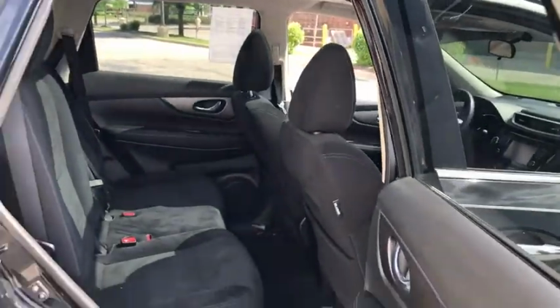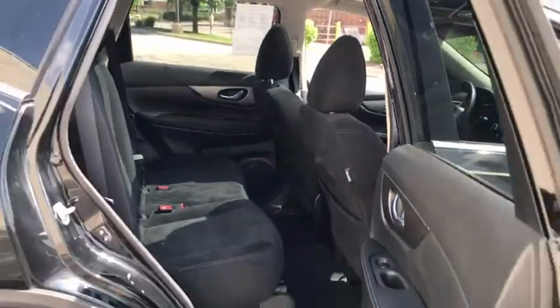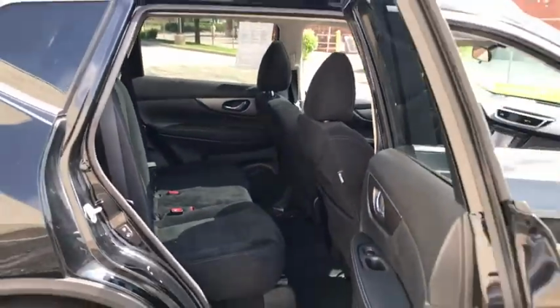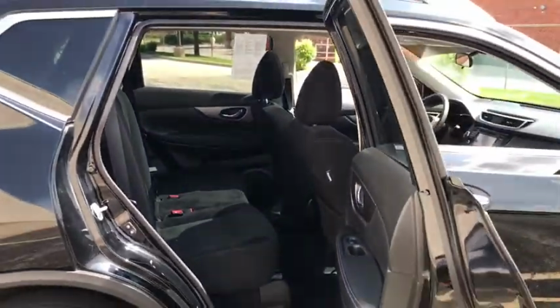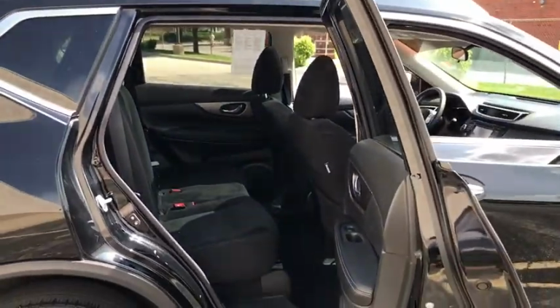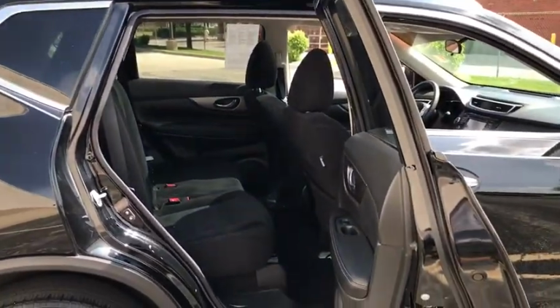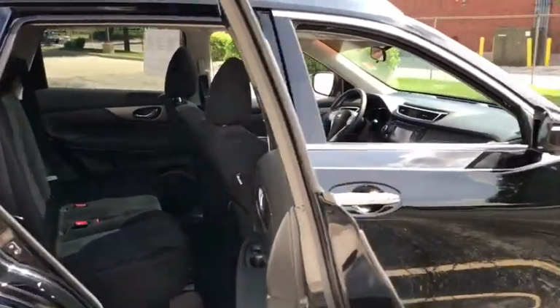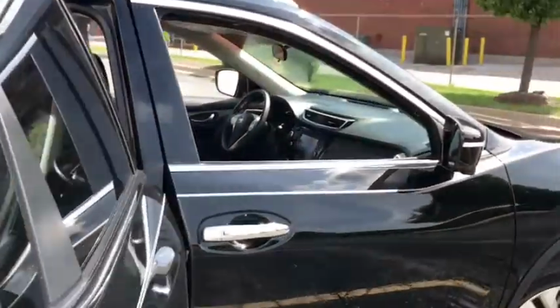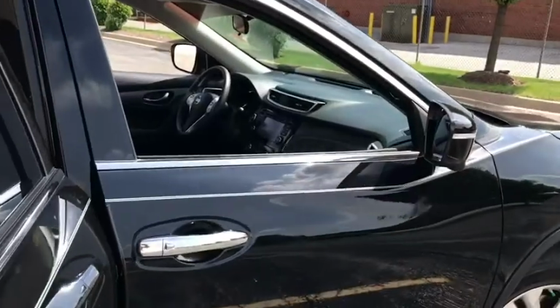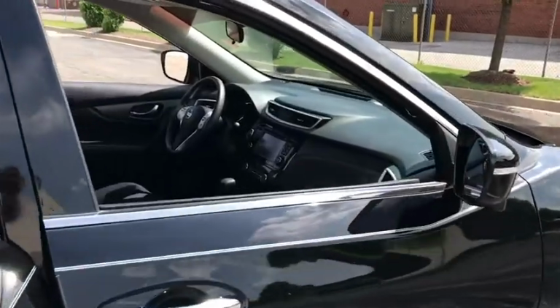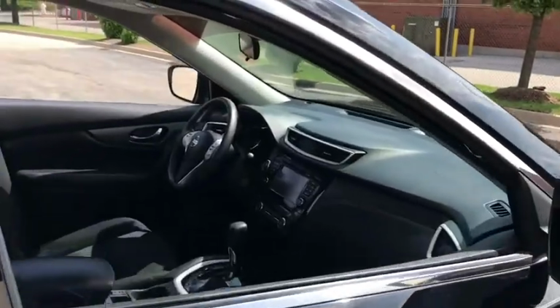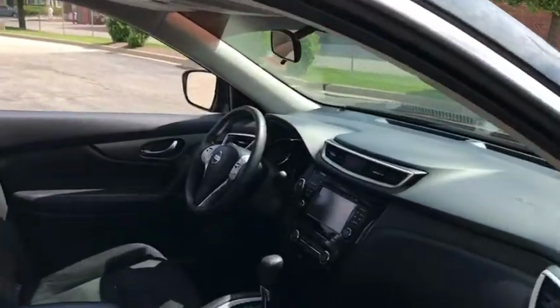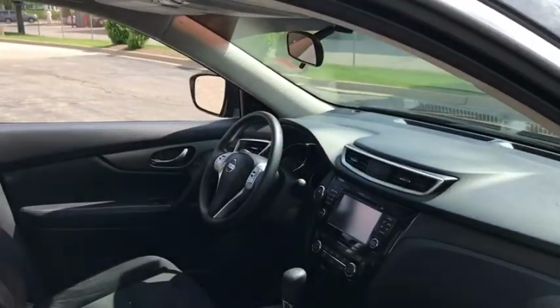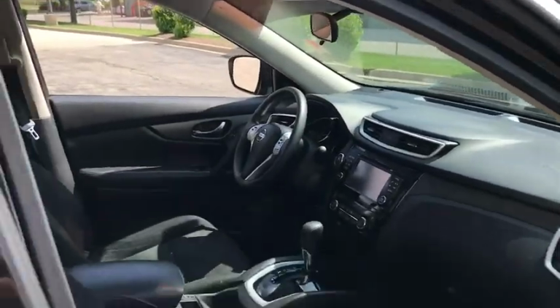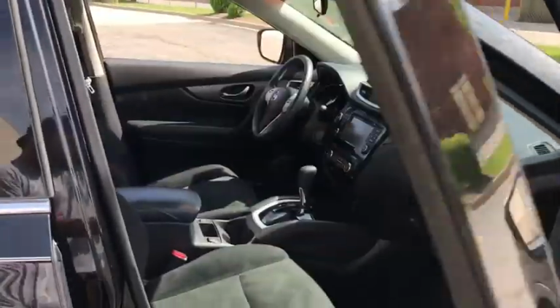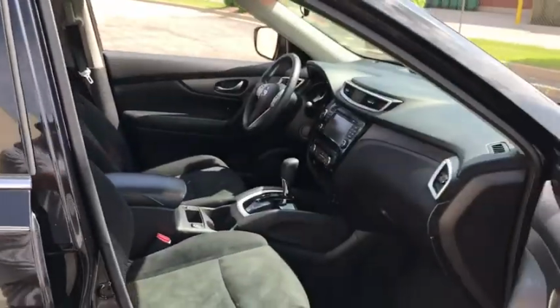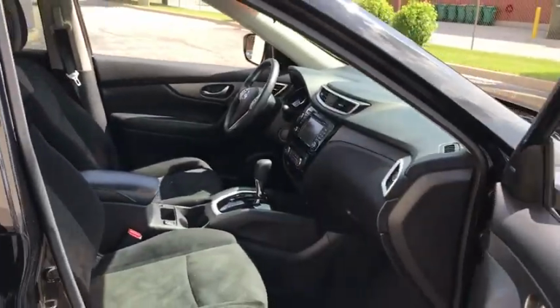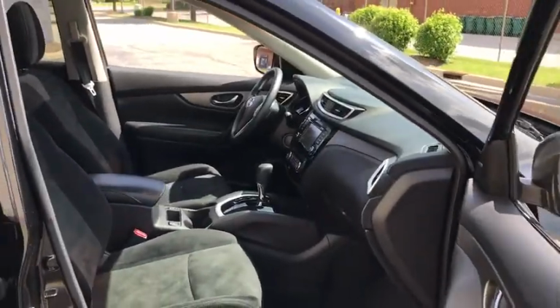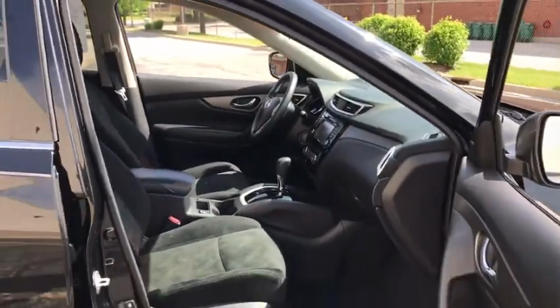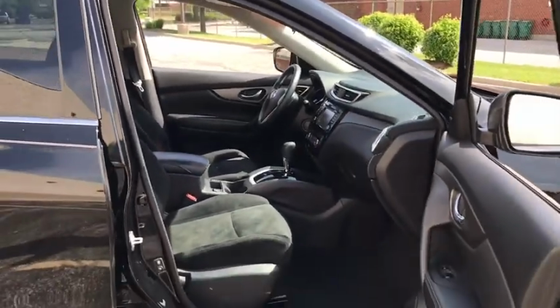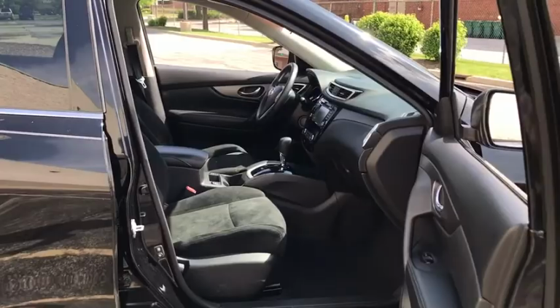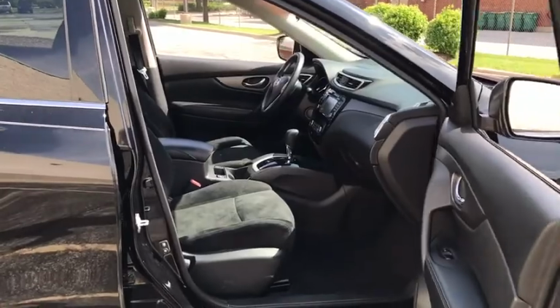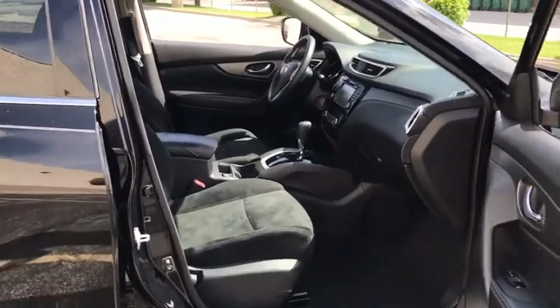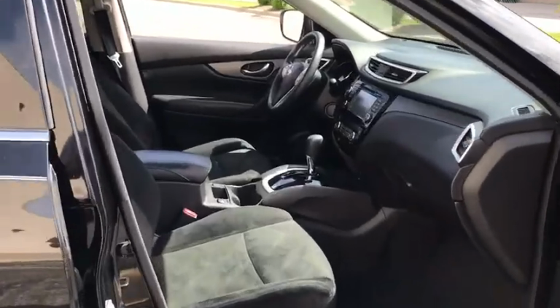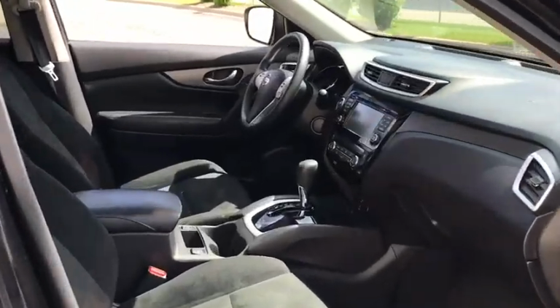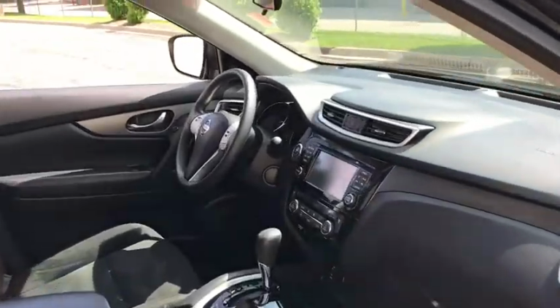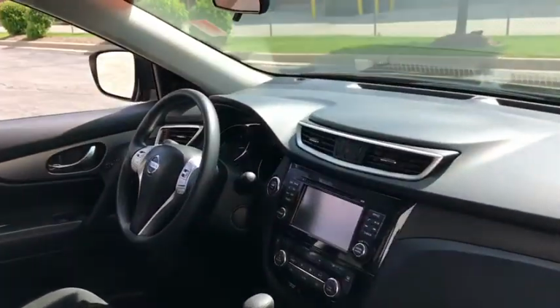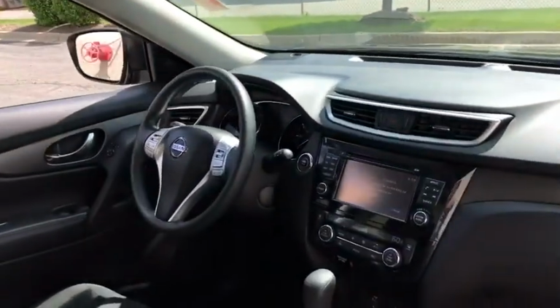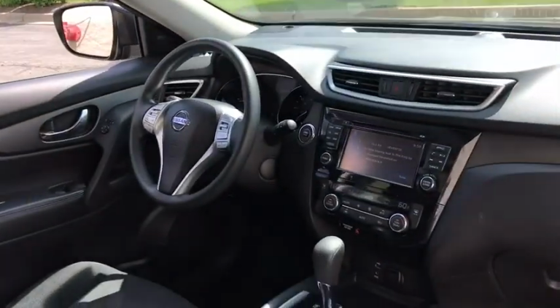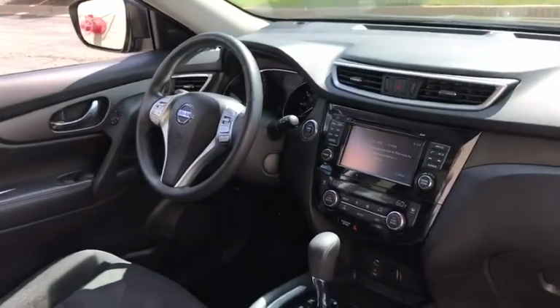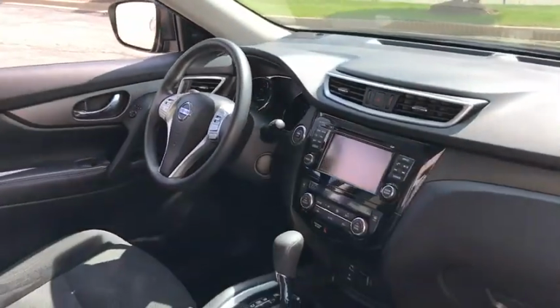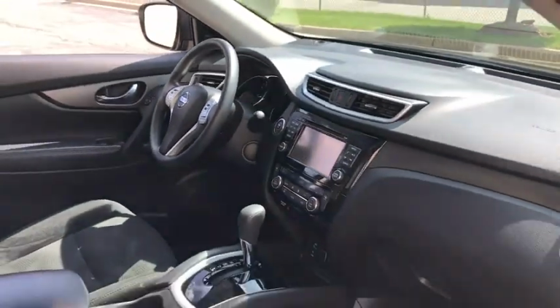Traction control, dual airbags, power steering, alloy wheels, four-wheel disc brakes, center armrest, CD player, rear window defroster, security system, power windows, electronic stability control.